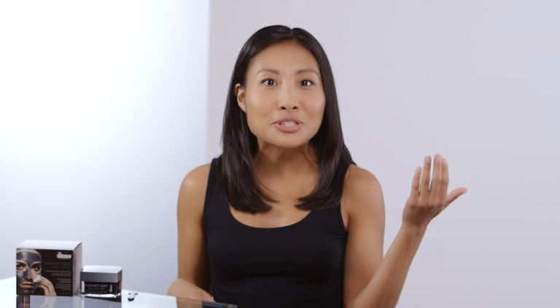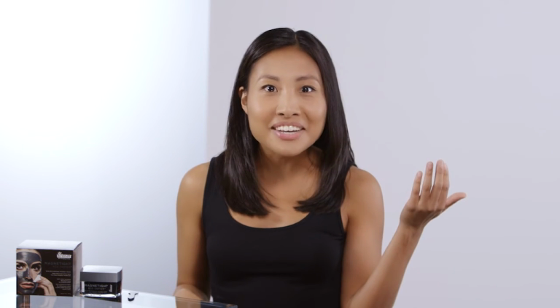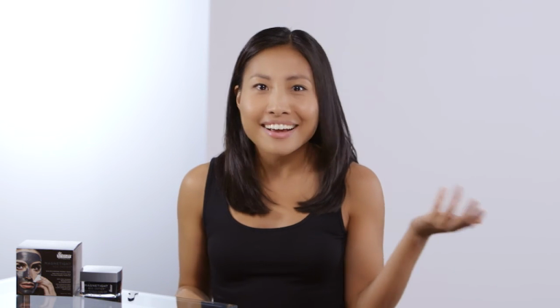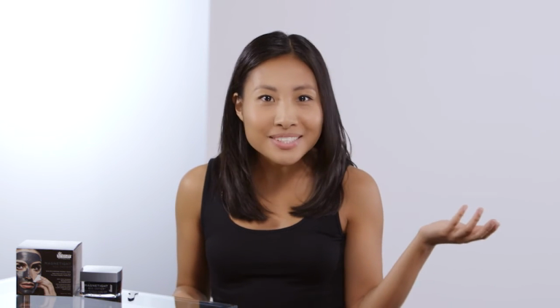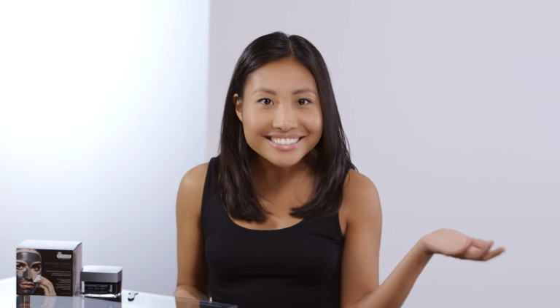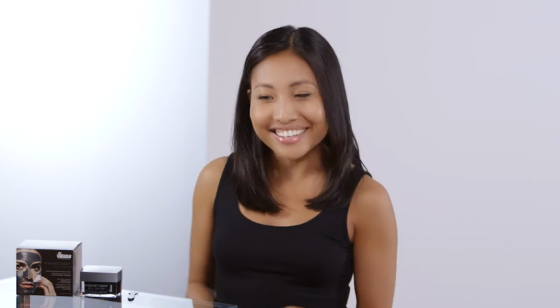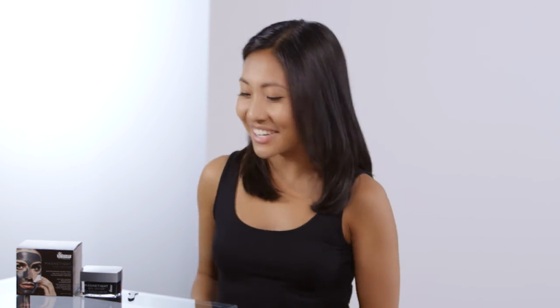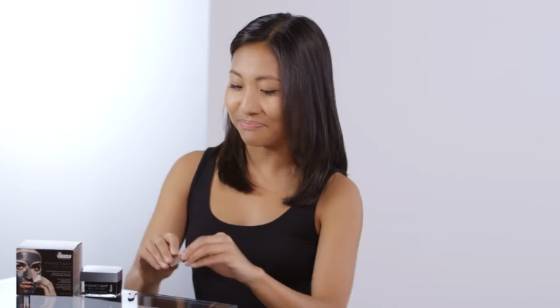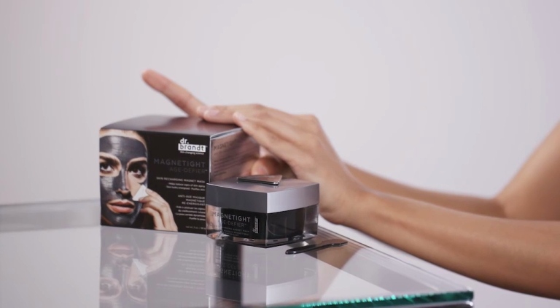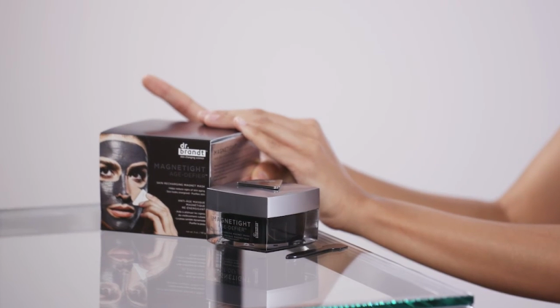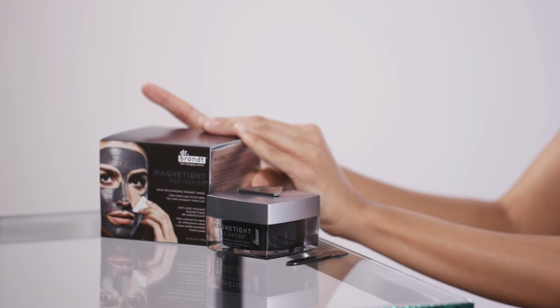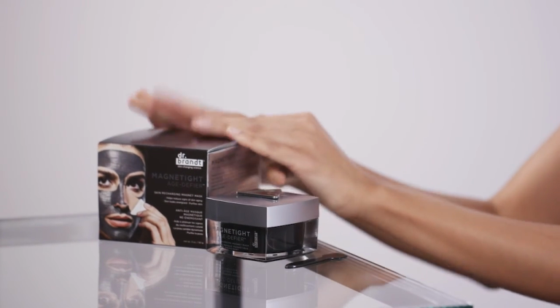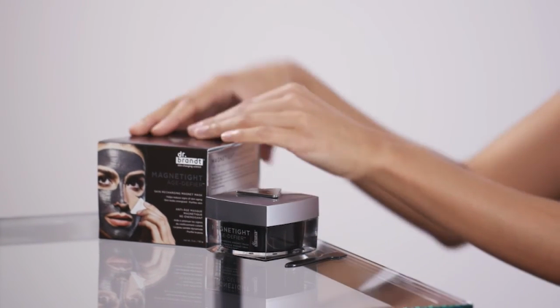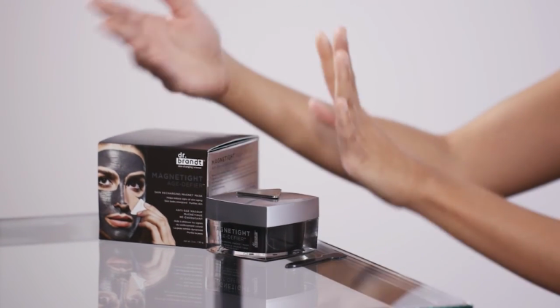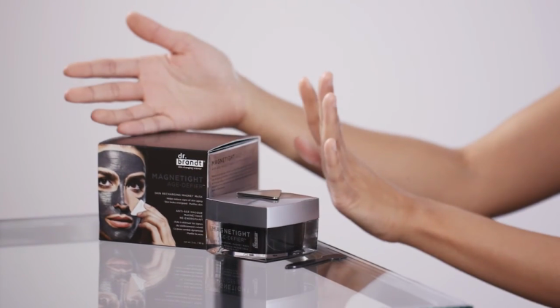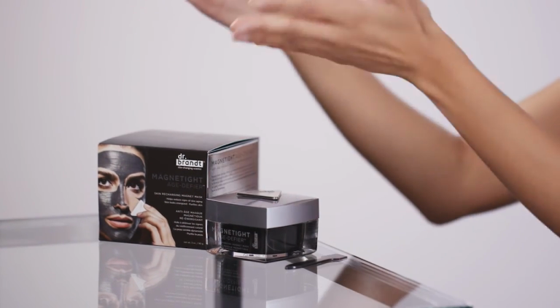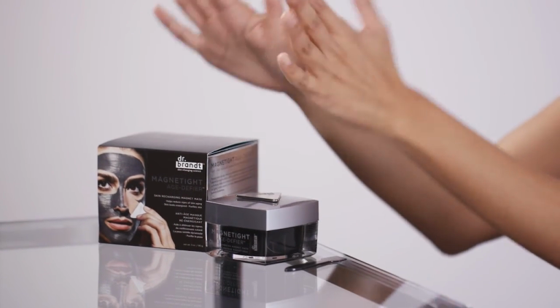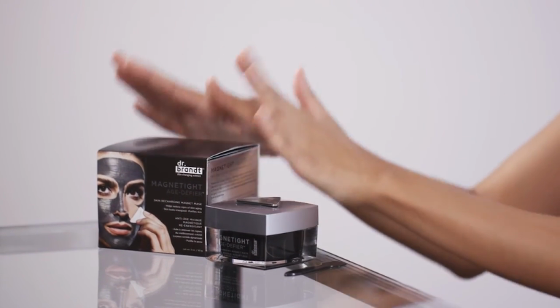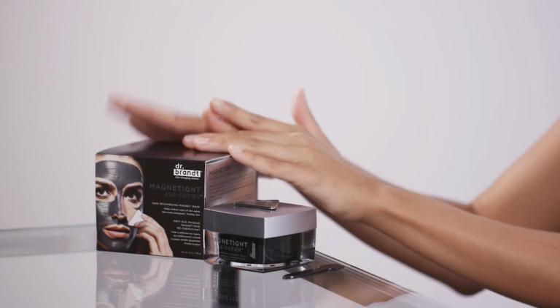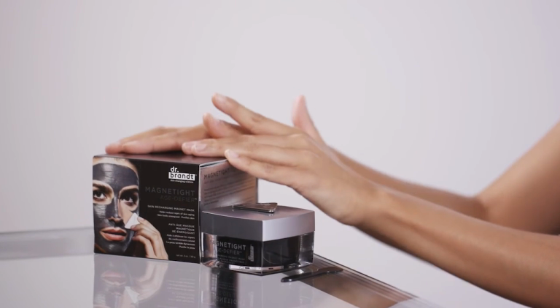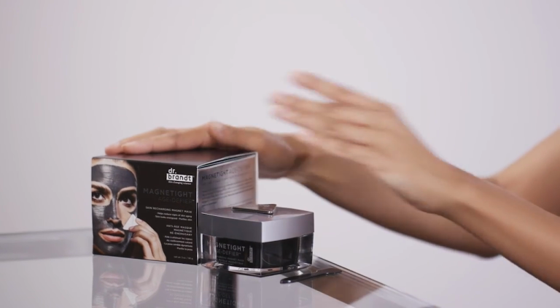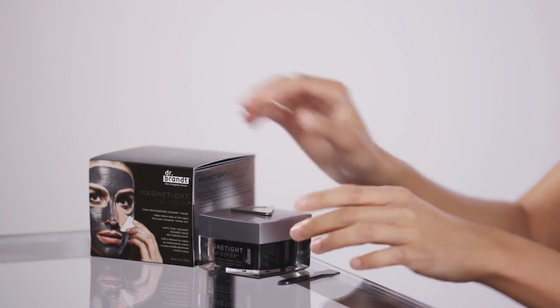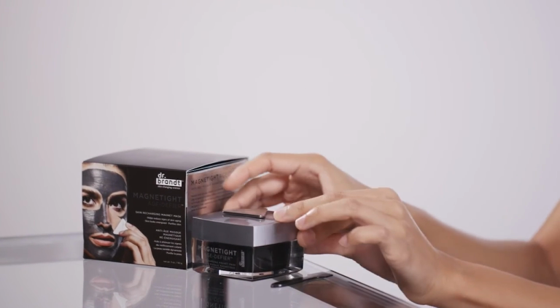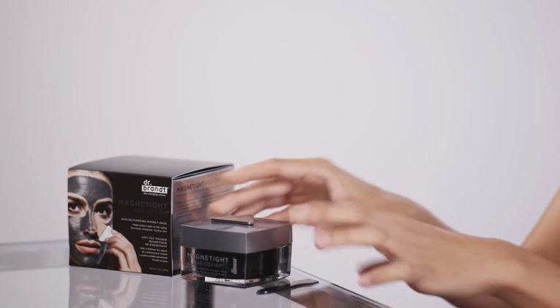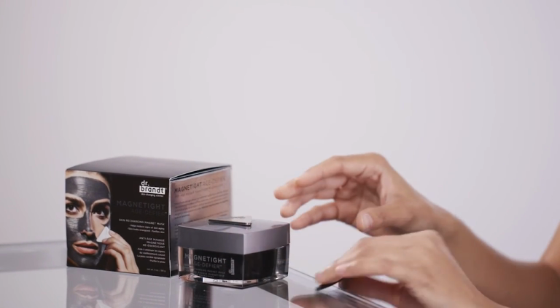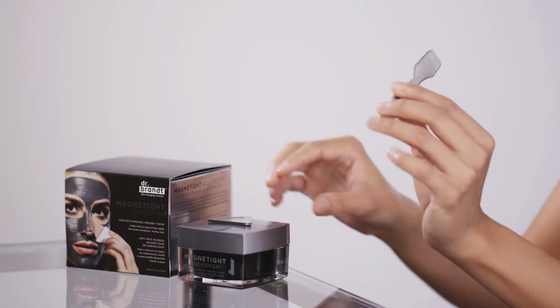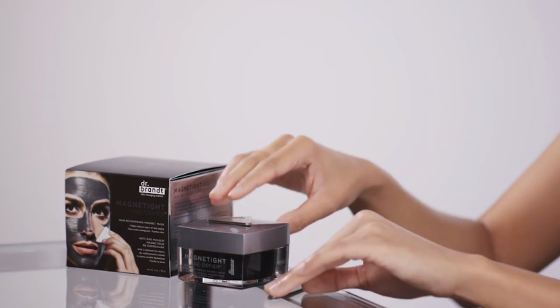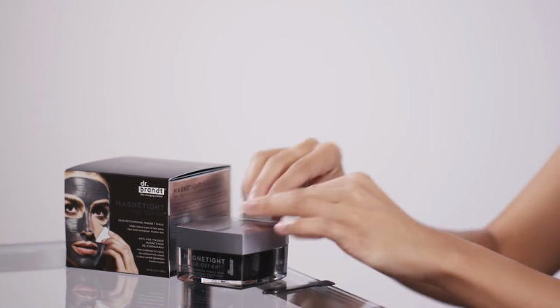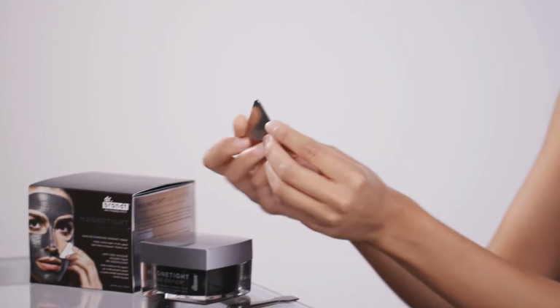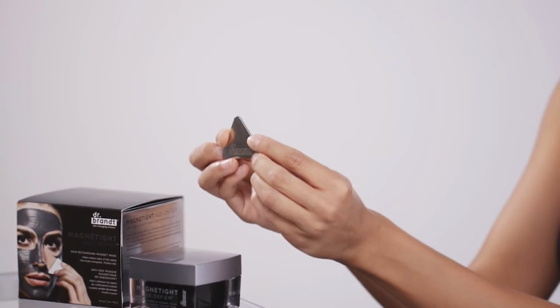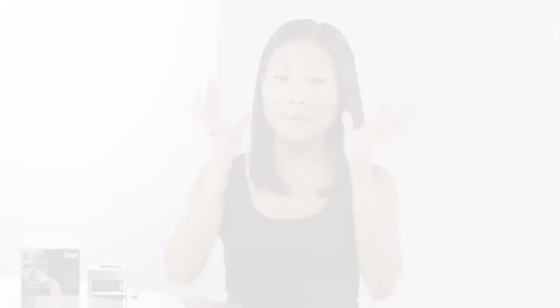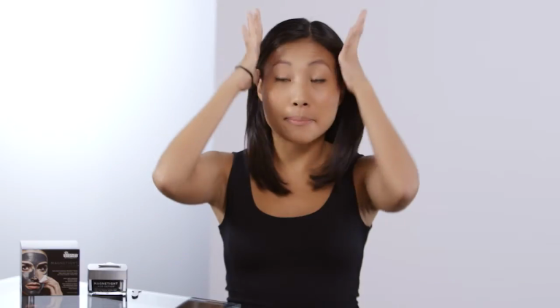It helps reduce signs of aging — how cool is that! It comes in this nifty box and you open it up and it's got these cool swatches that show you exactly how to use the mask. Inside you get the mask, an application spatula, and the removal magnet.